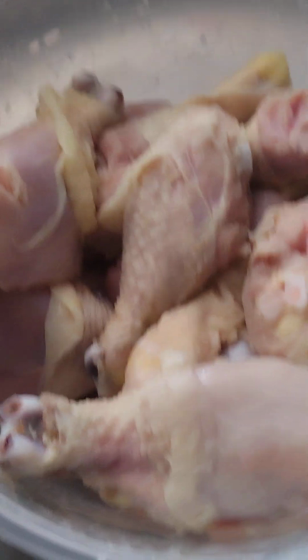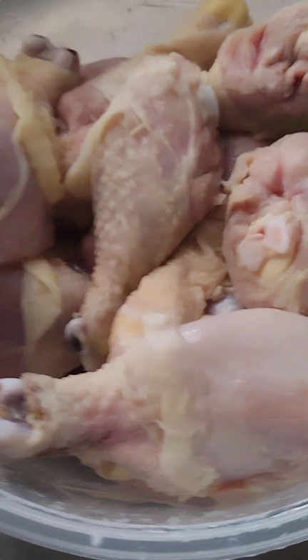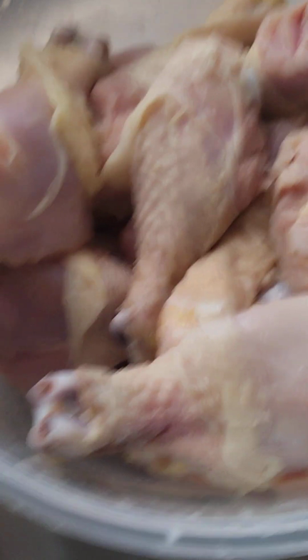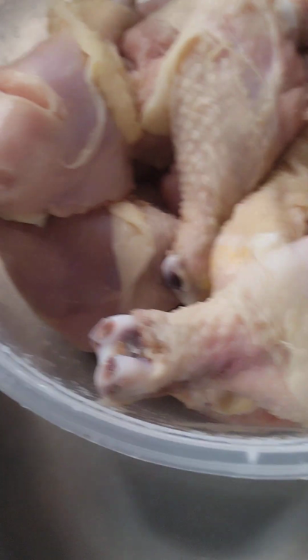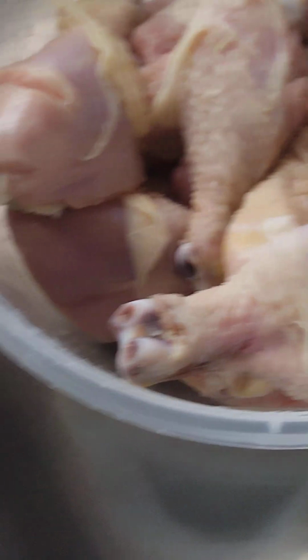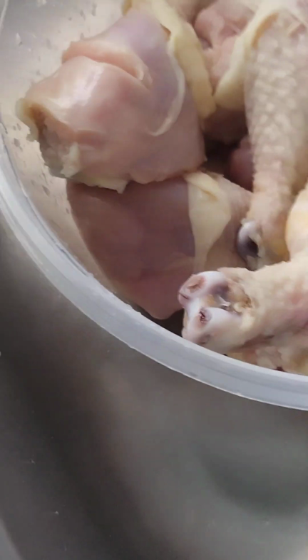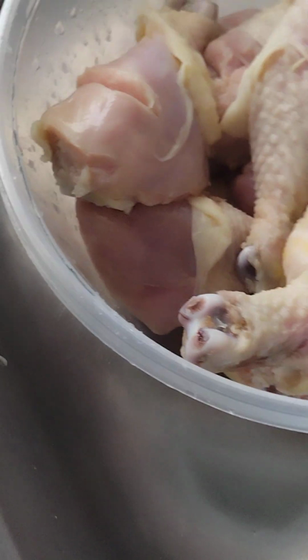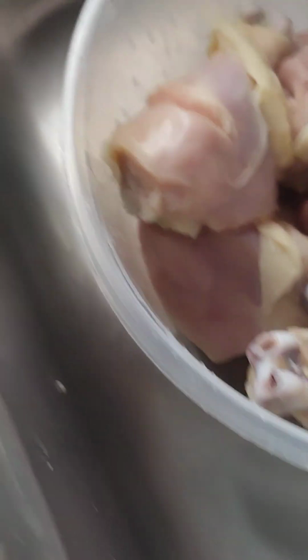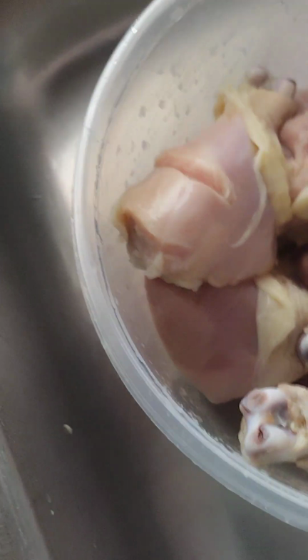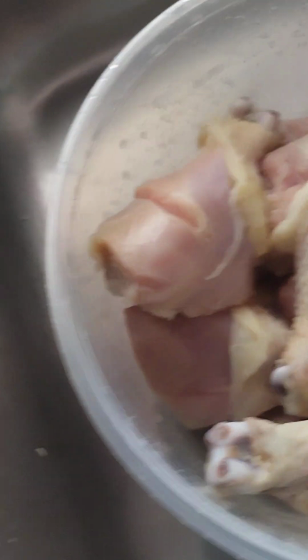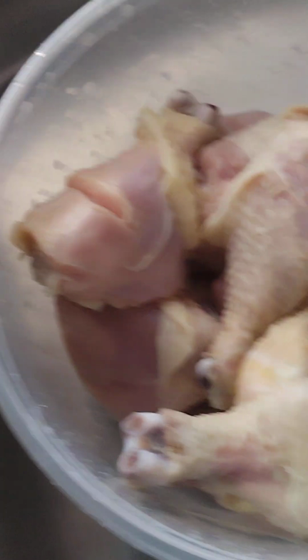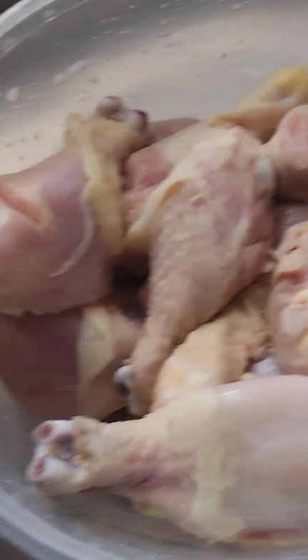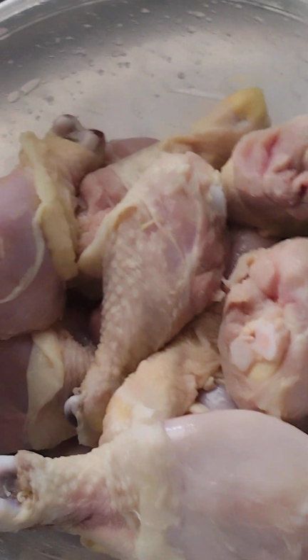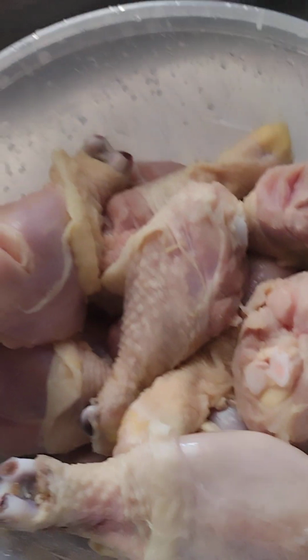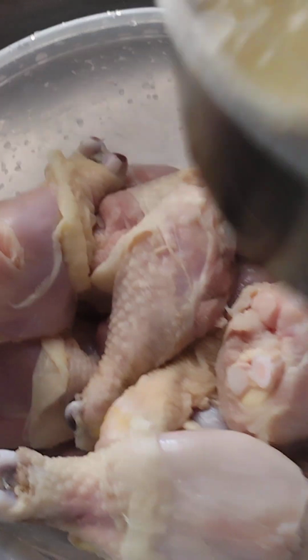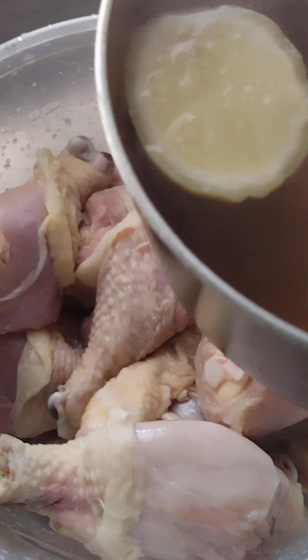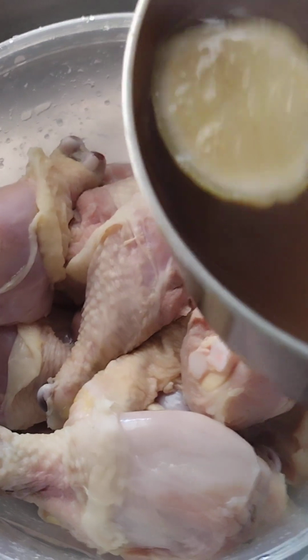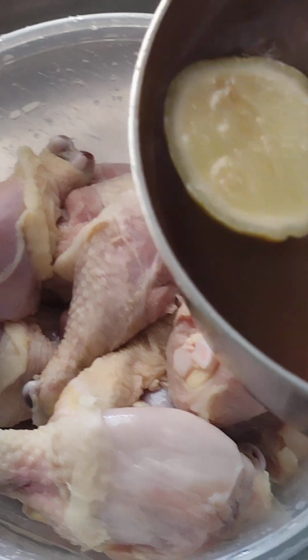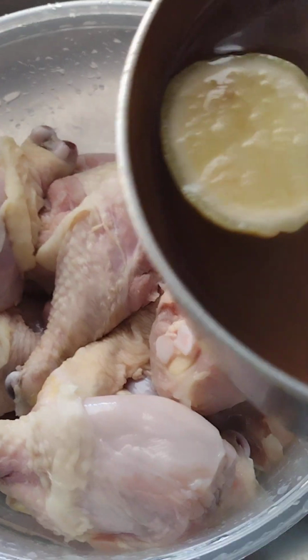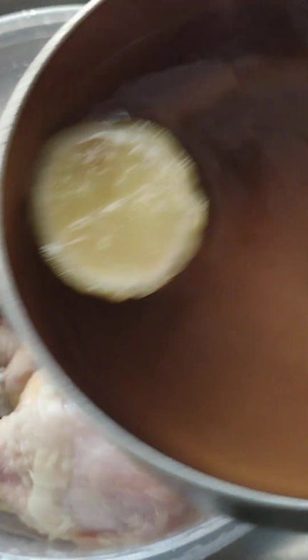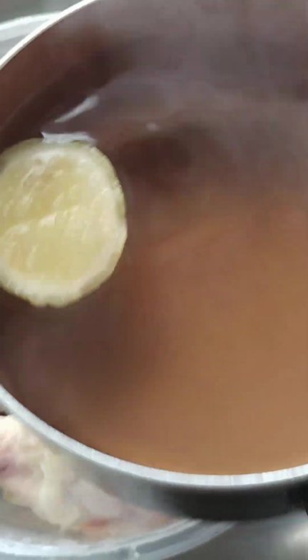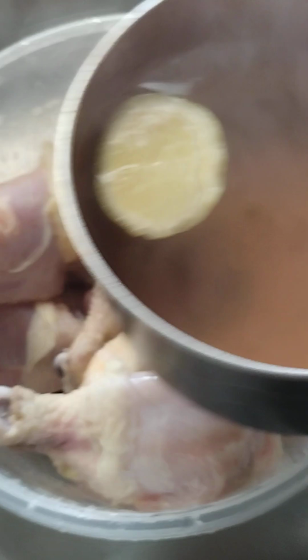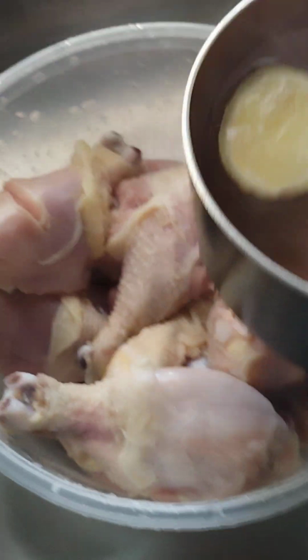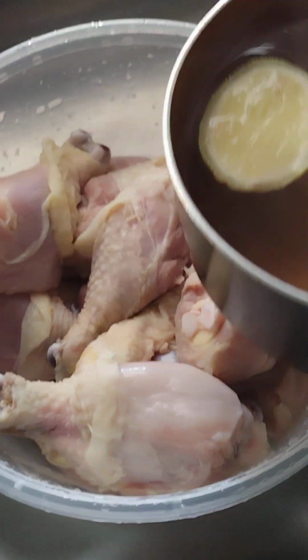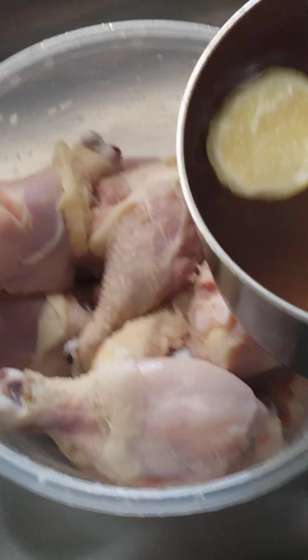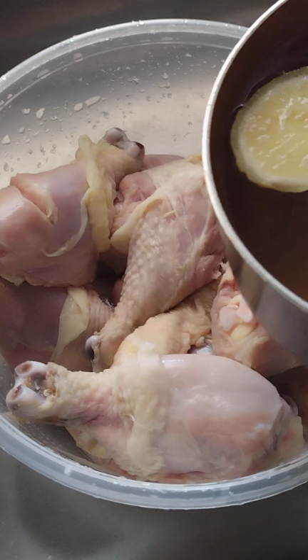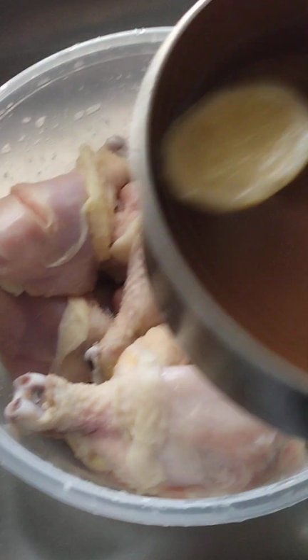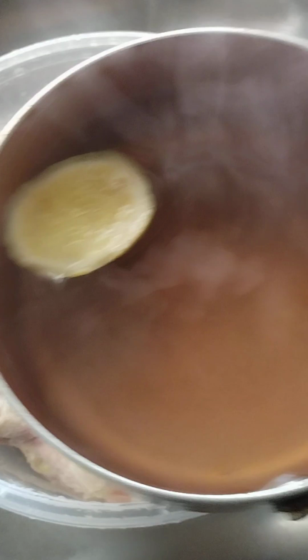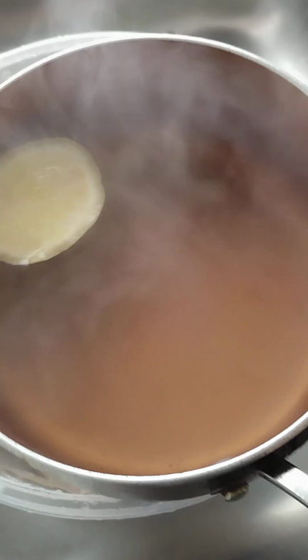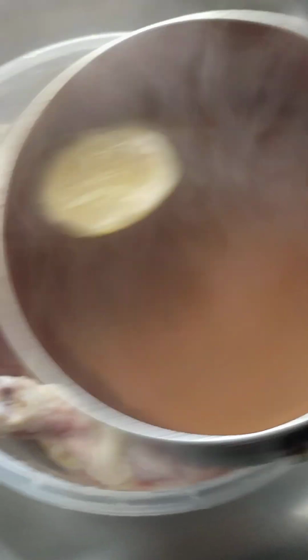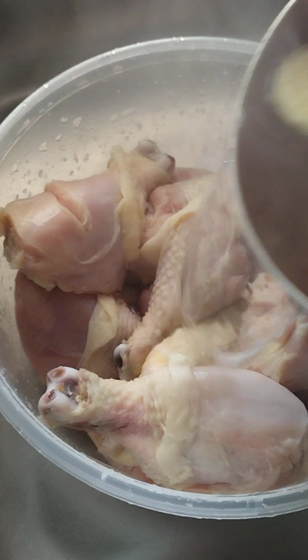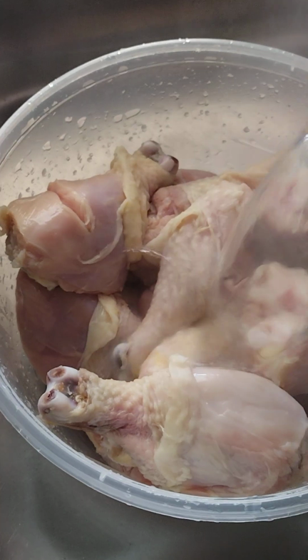Okay, I'm done washing the chicken, I'm done washing, clean the chicken. I don't rinse it five times — this is my hot water.